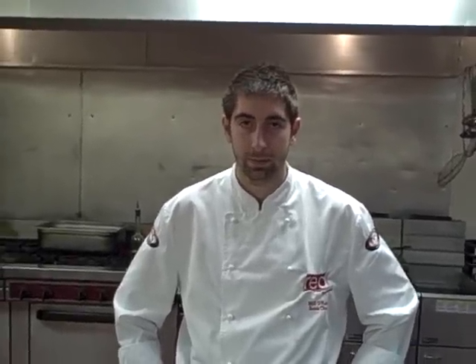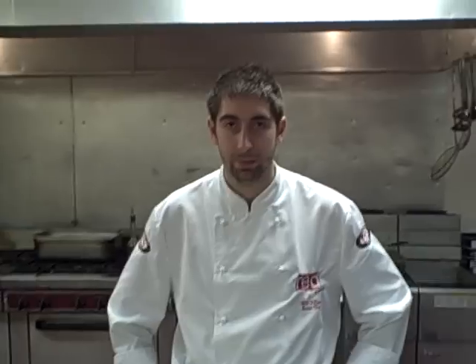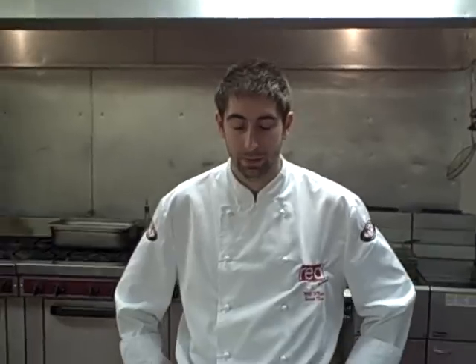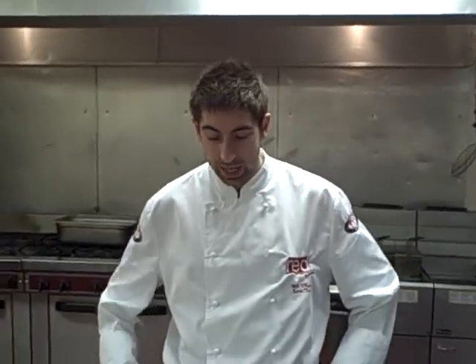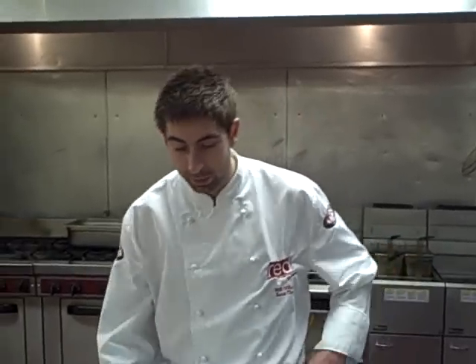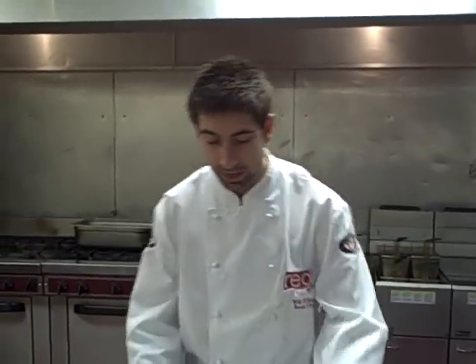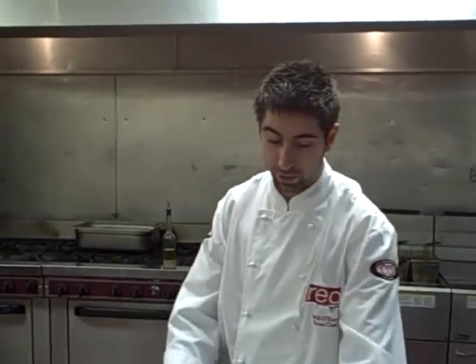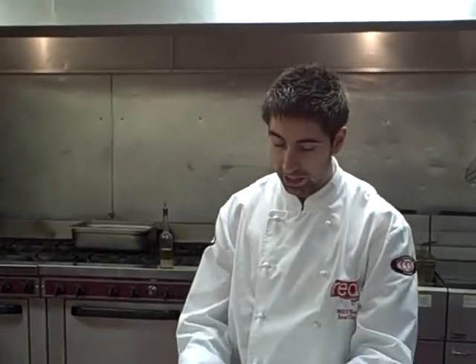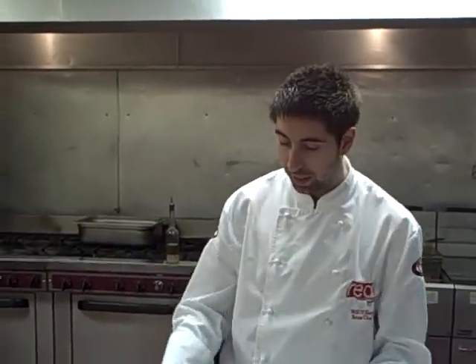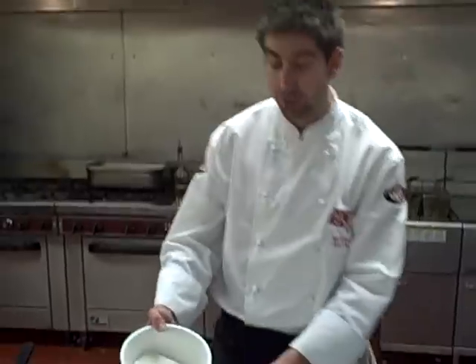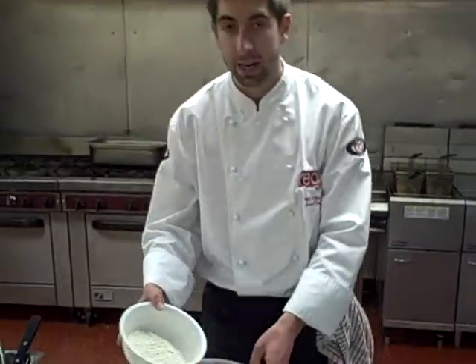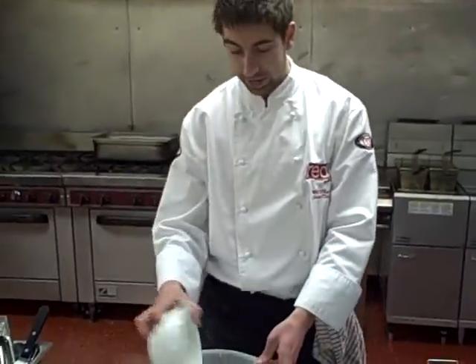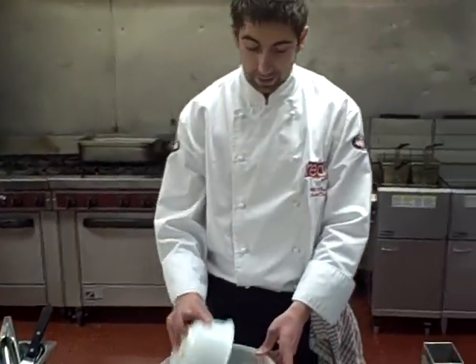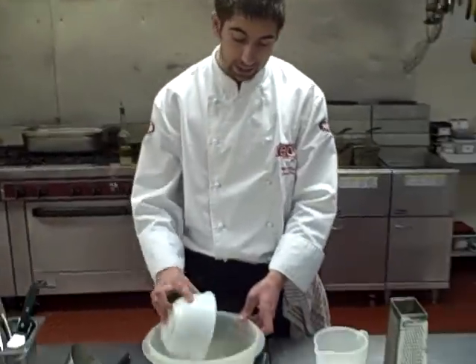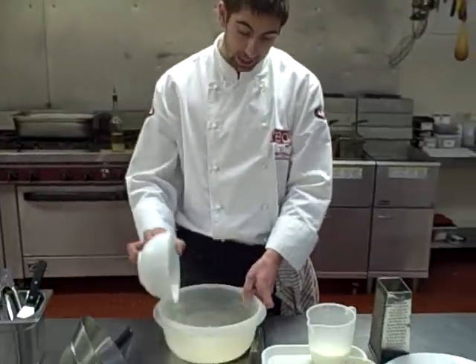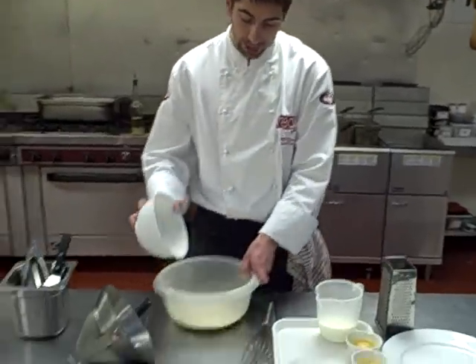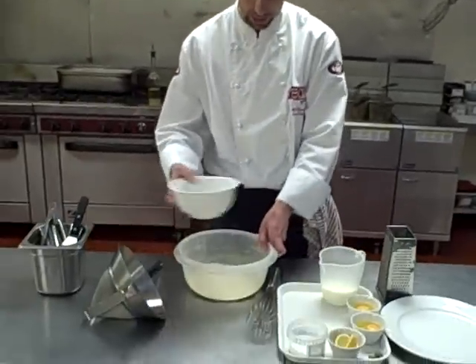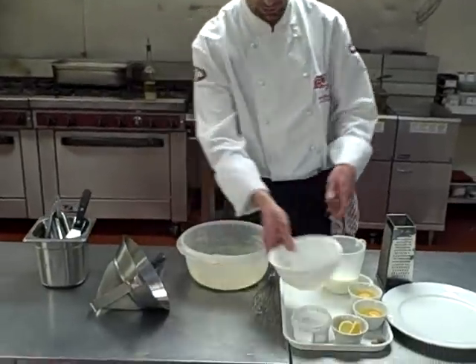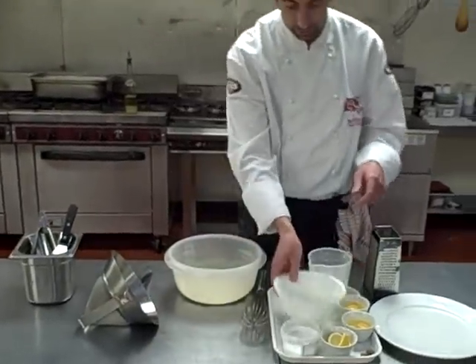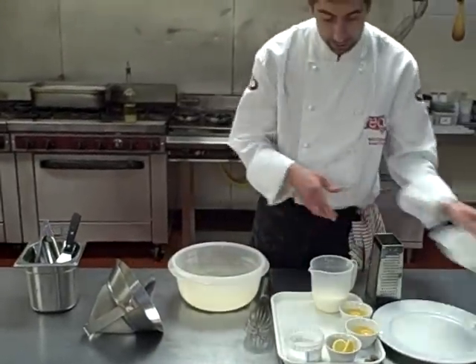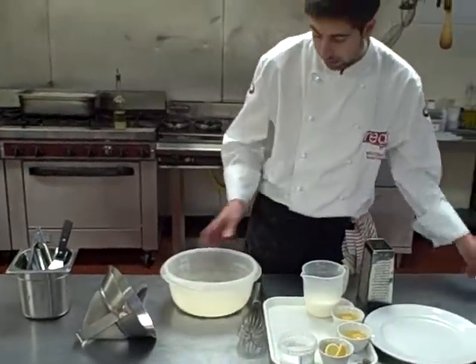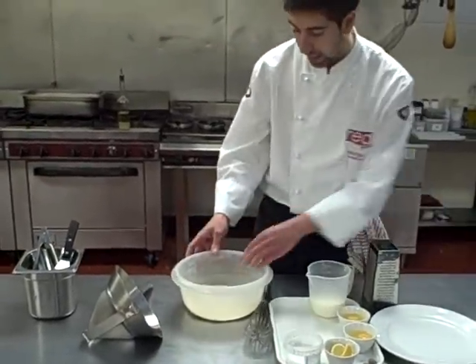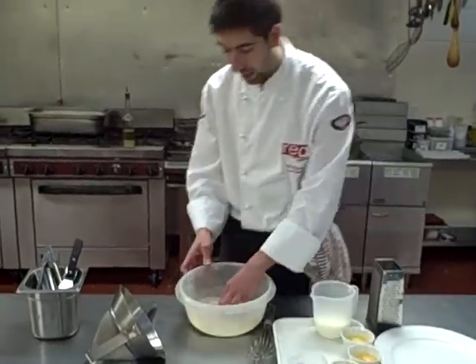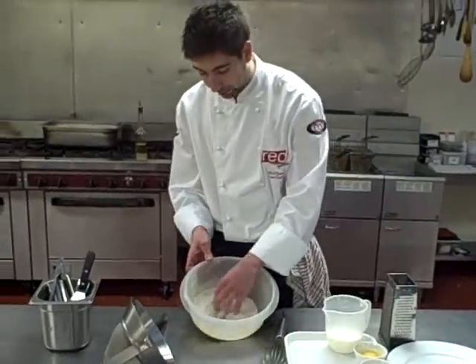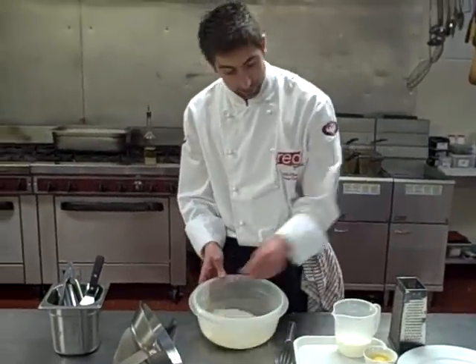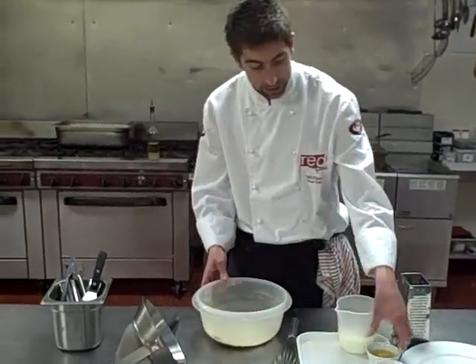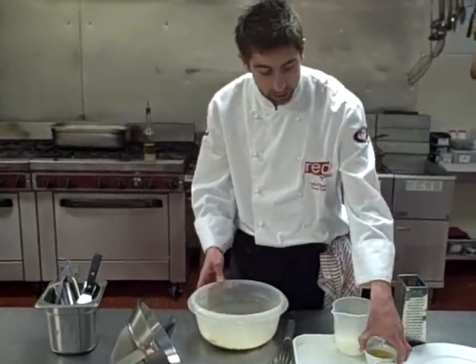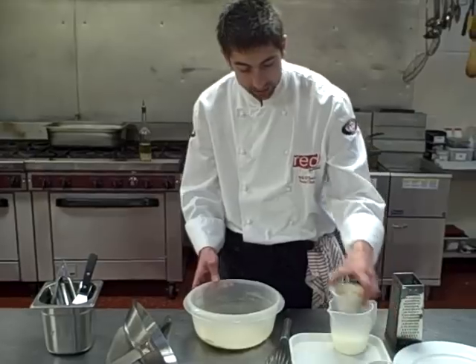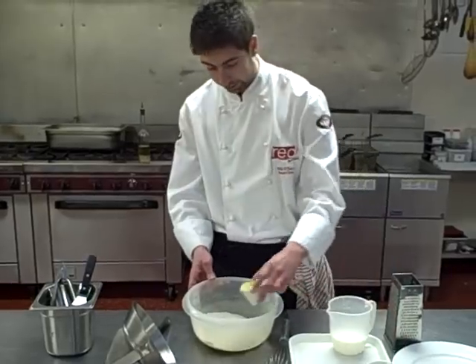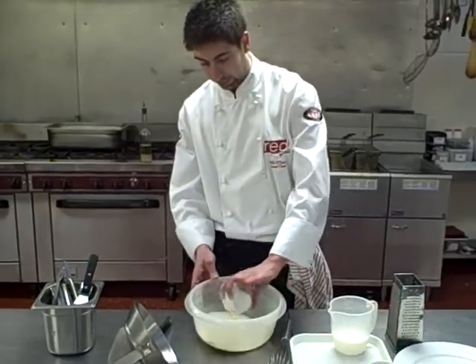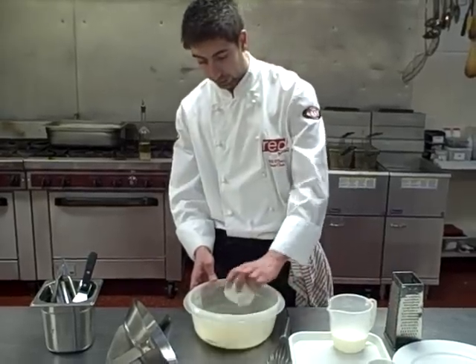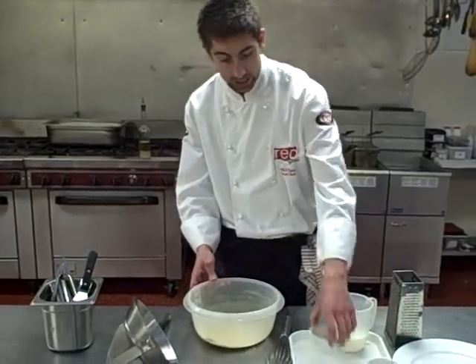Over to you, Will. Hi, I'm Will. I'm going to start off with 120 grams of plain flour straight into the bowl, and then add two eggs straight in.